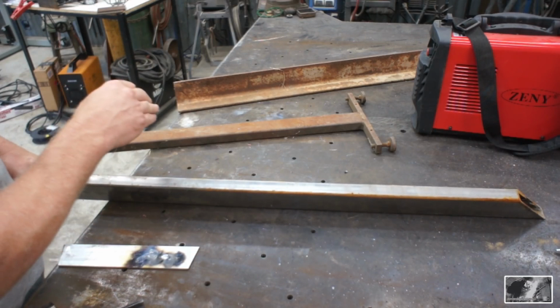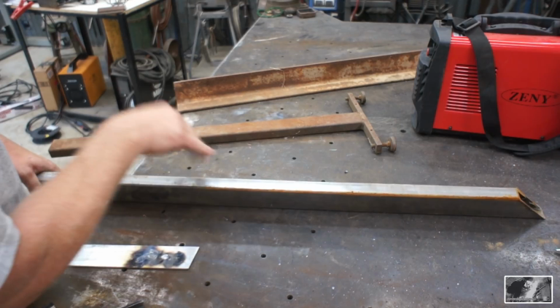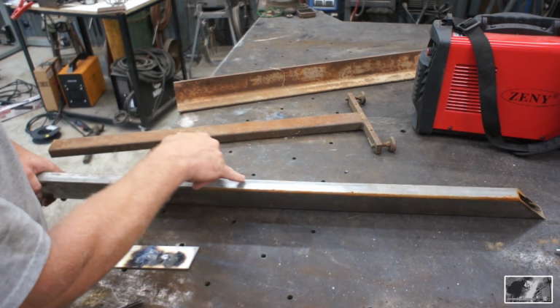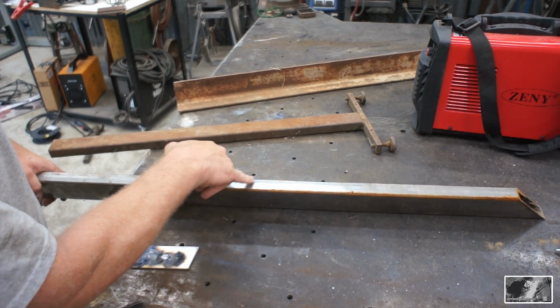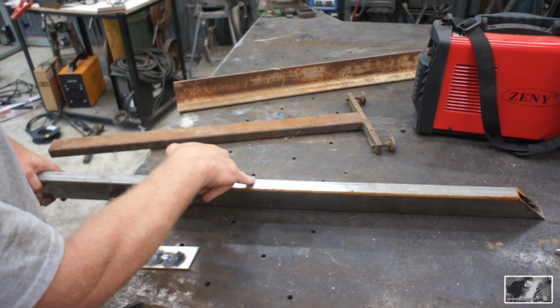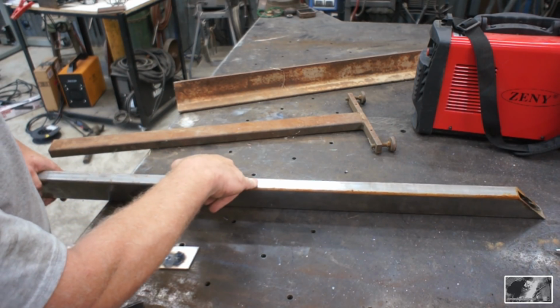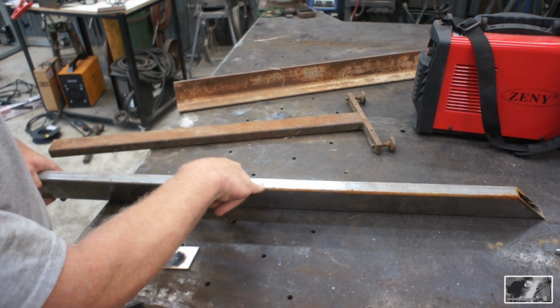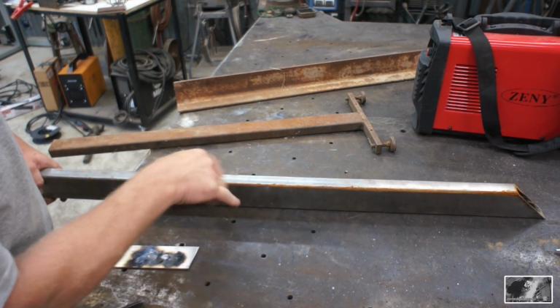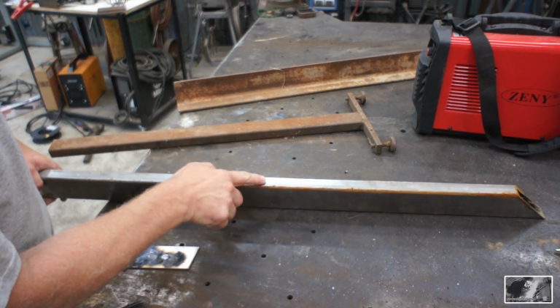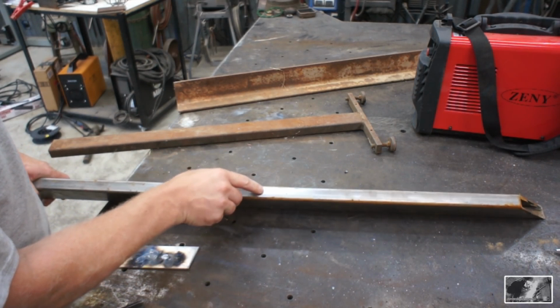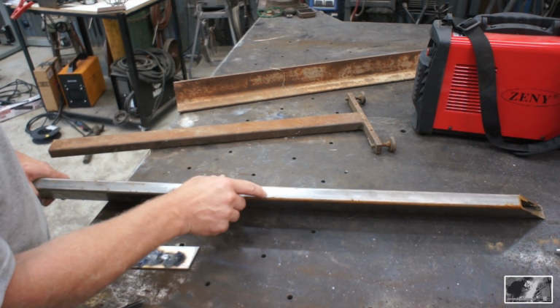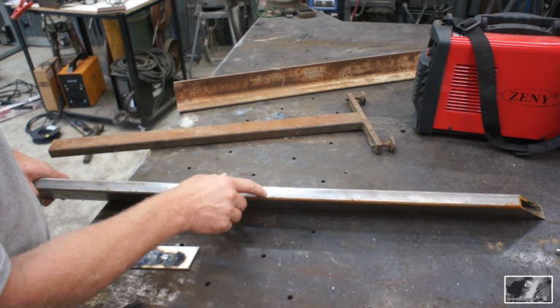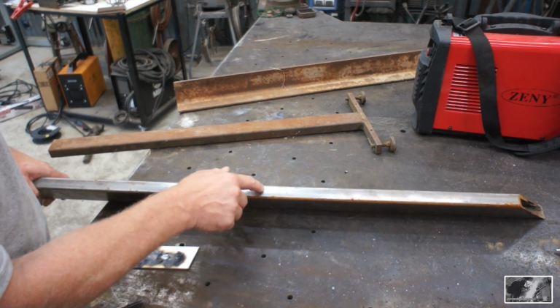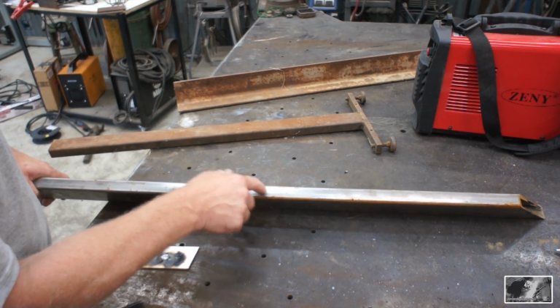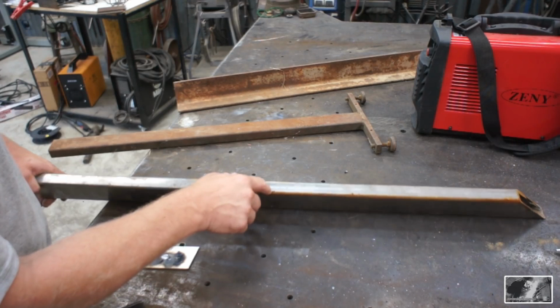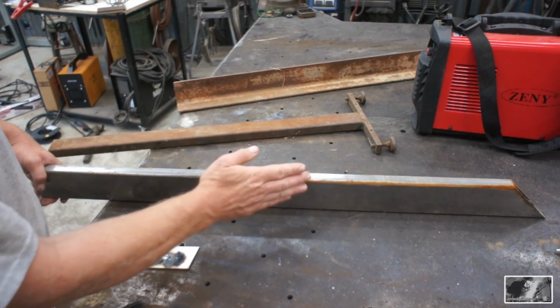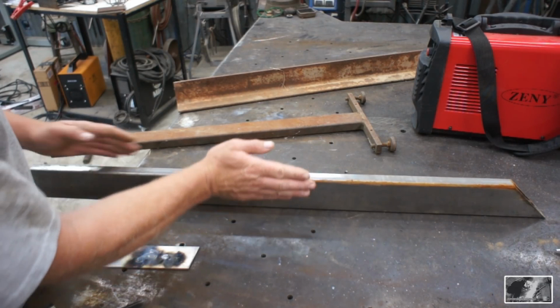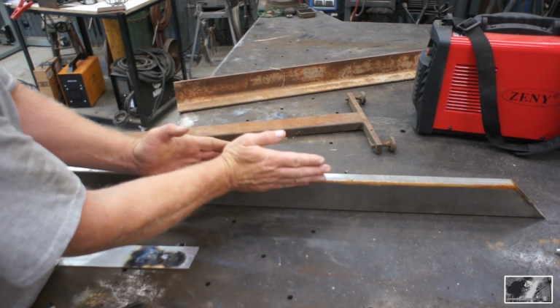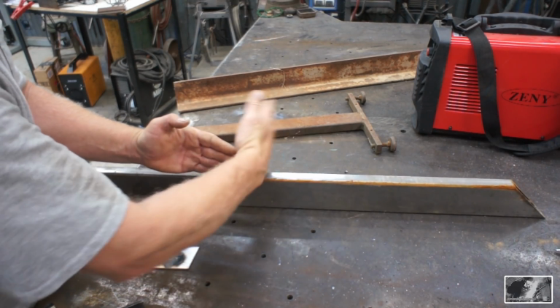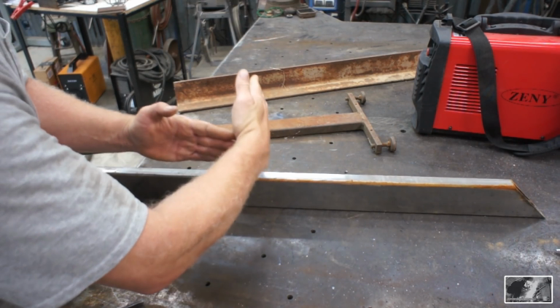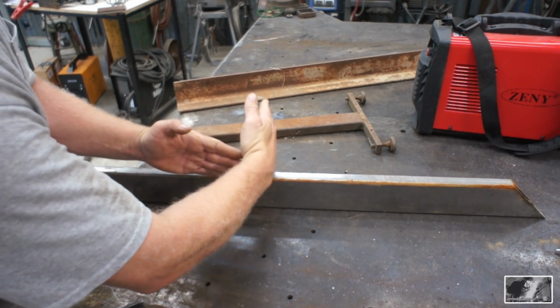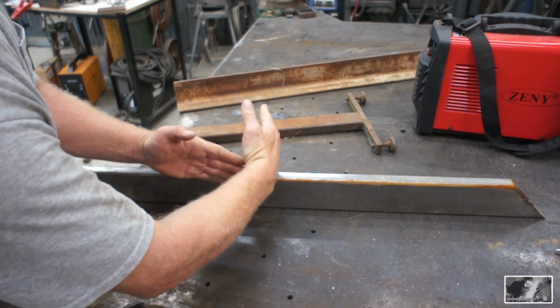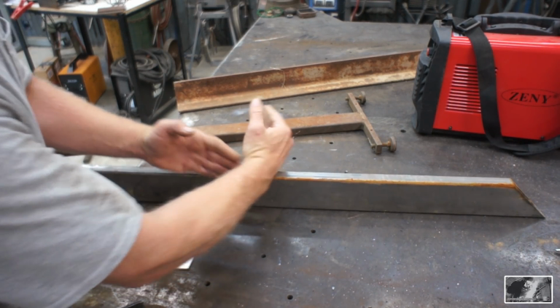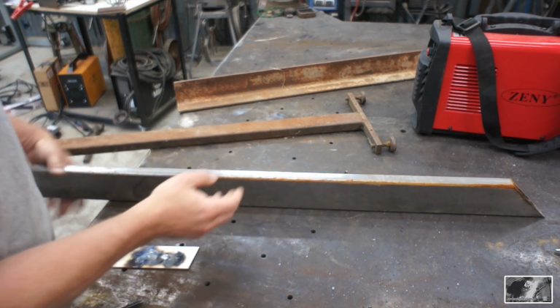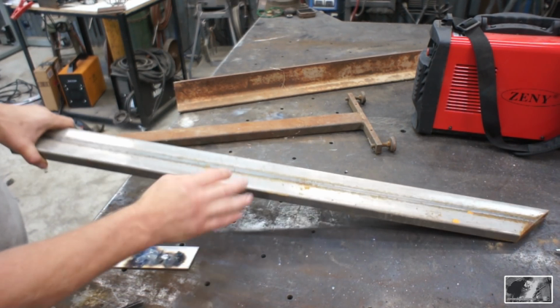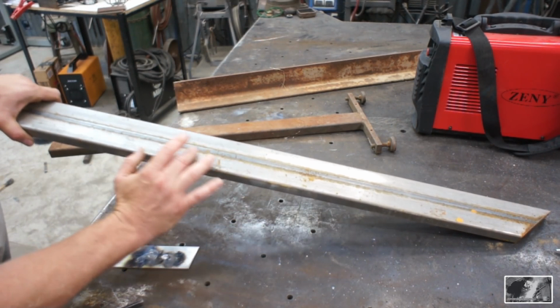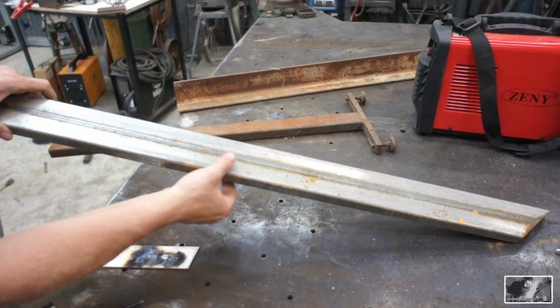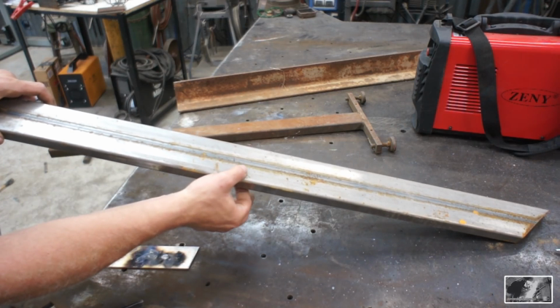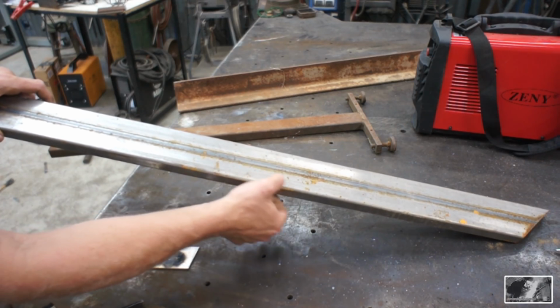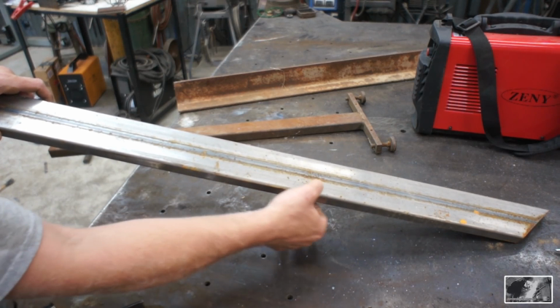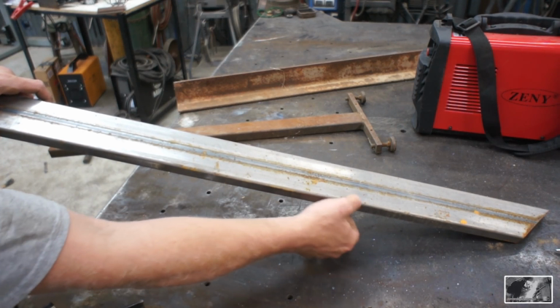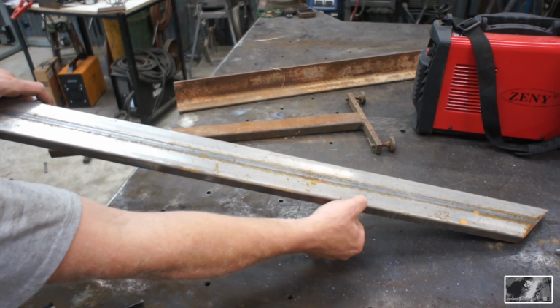I think to start we'll cut this at a 45 degree angle on this plane. That will allow us to kick this to a 90, and that's going to provide us with a lot of nice surface area for clamping.